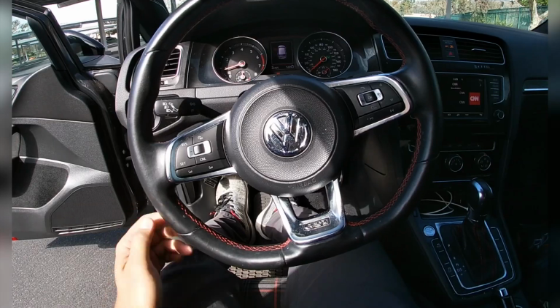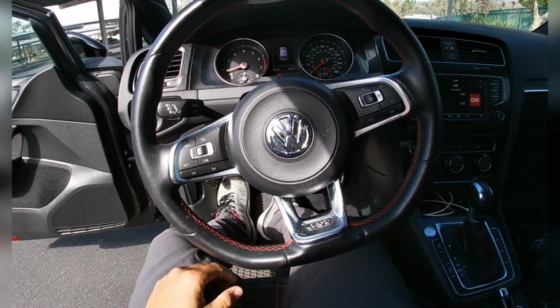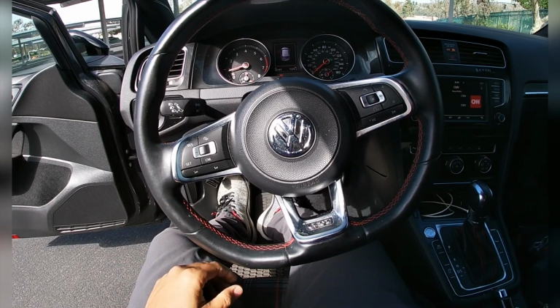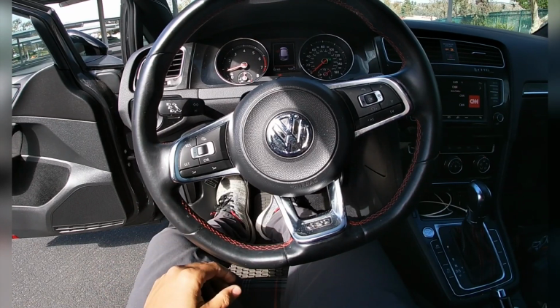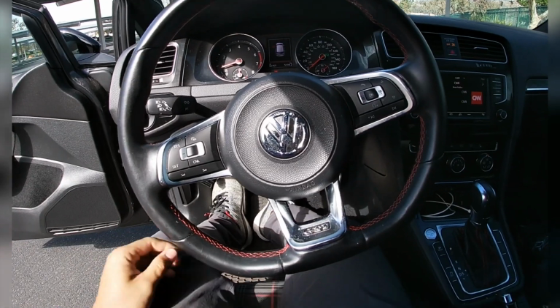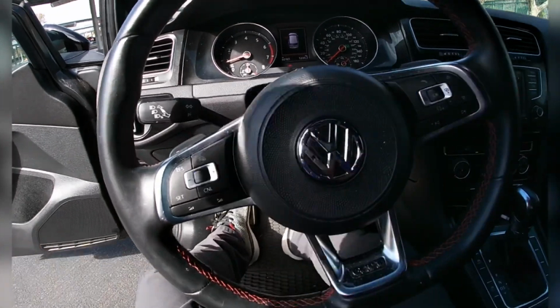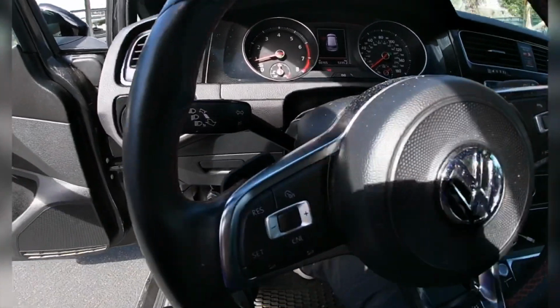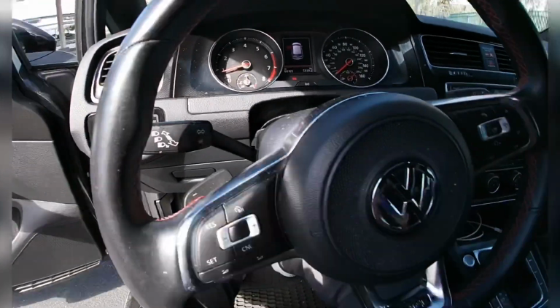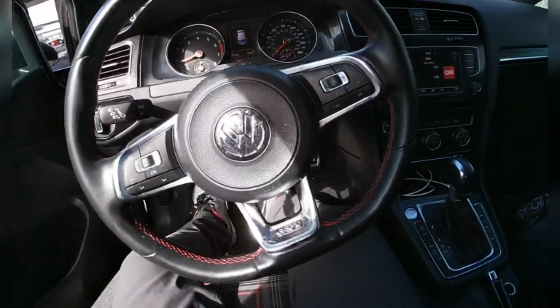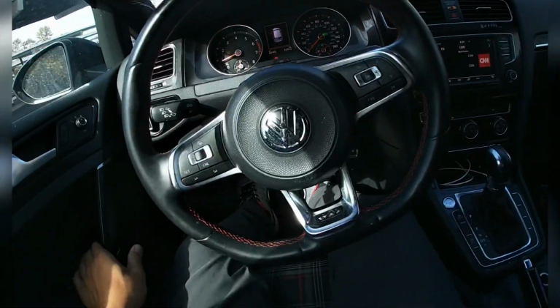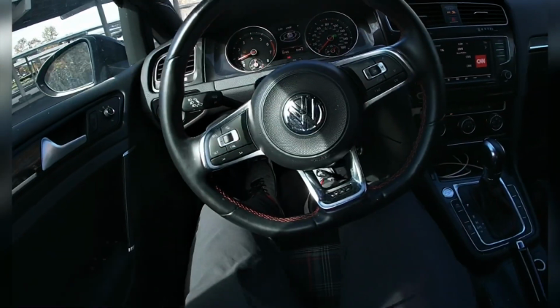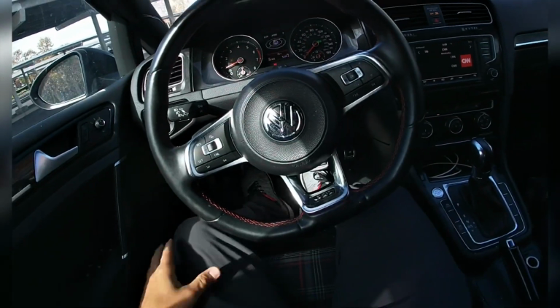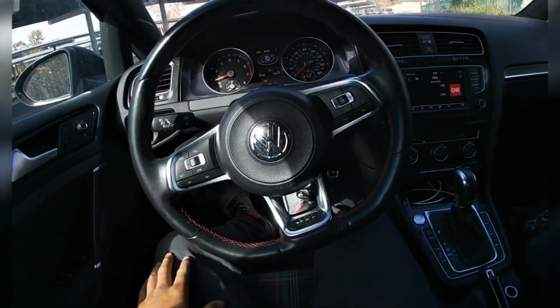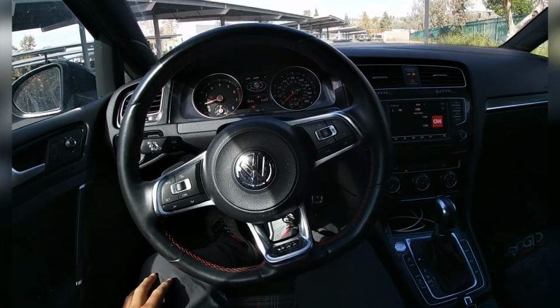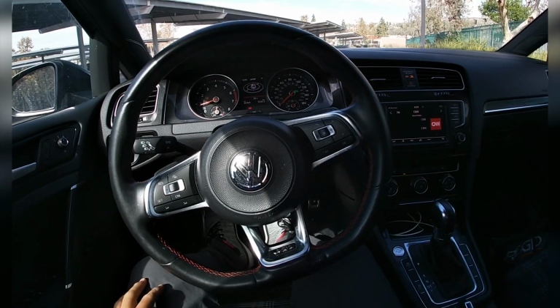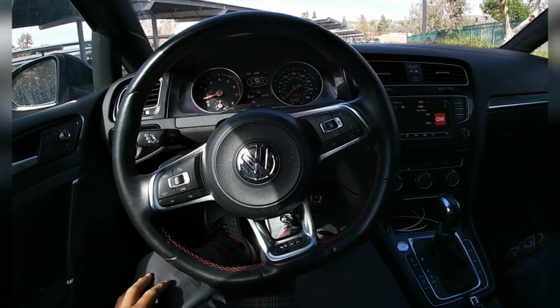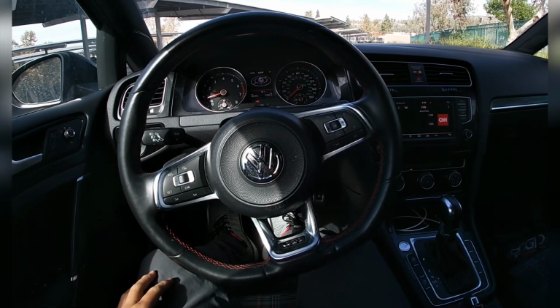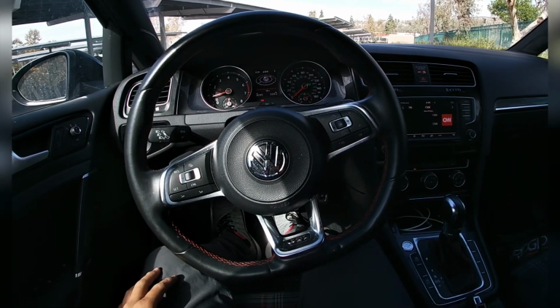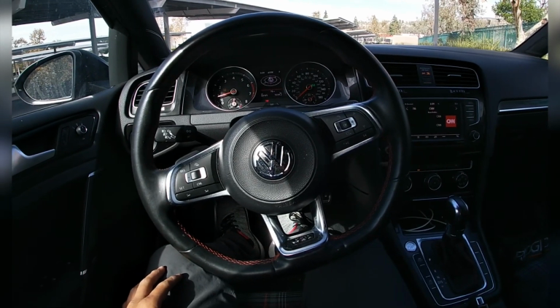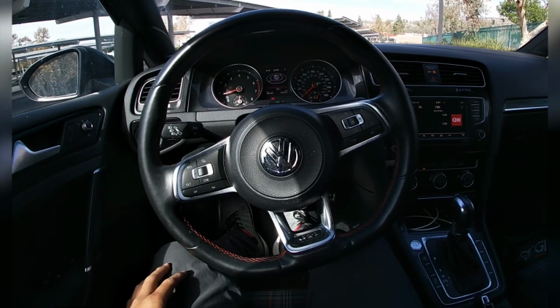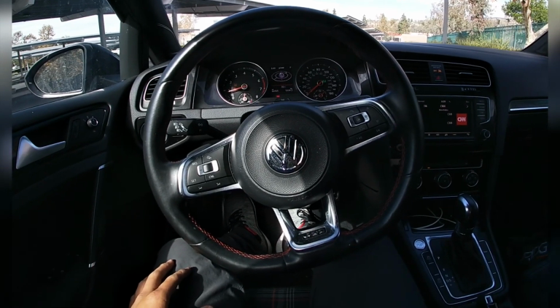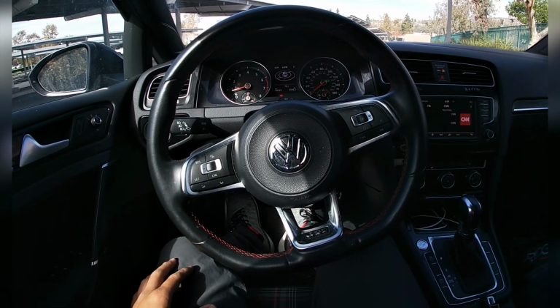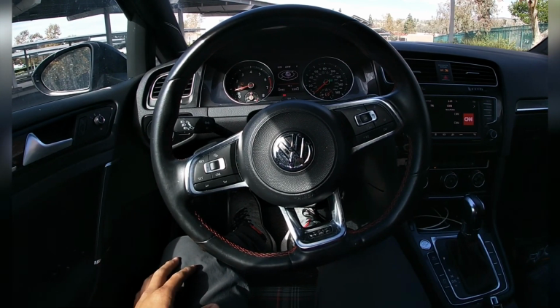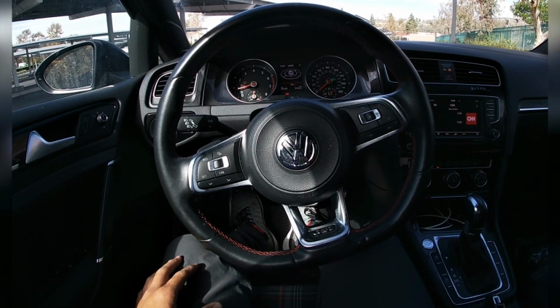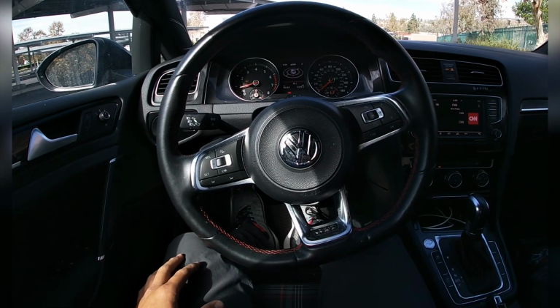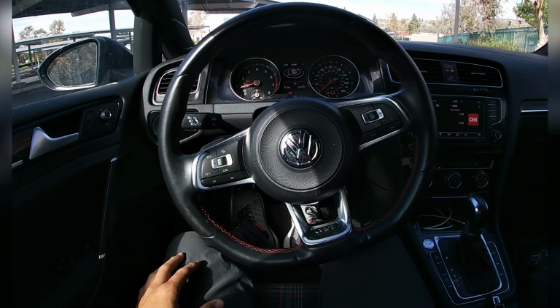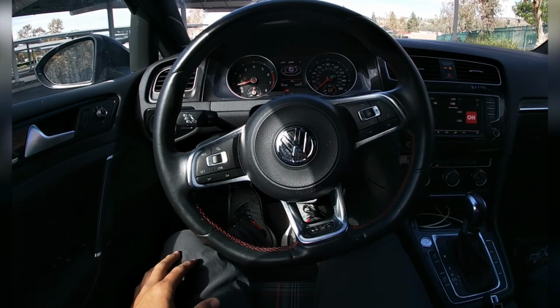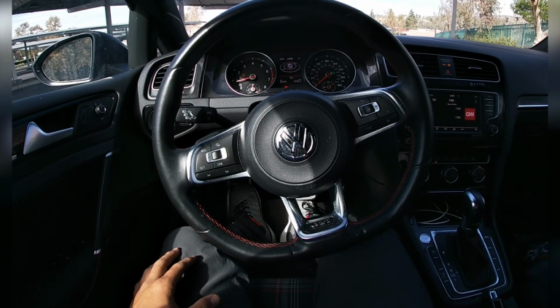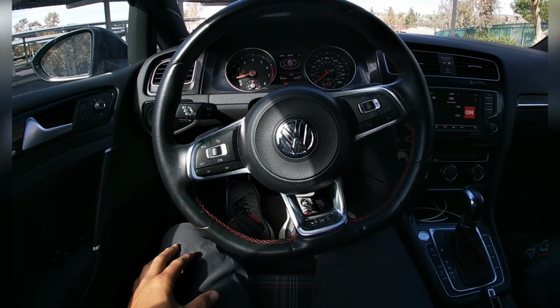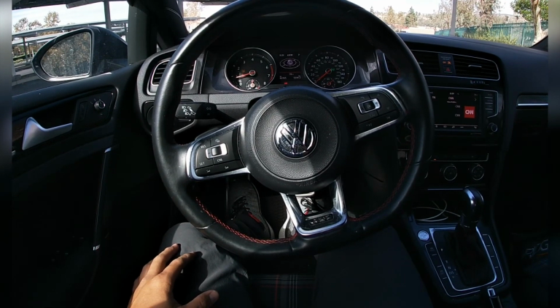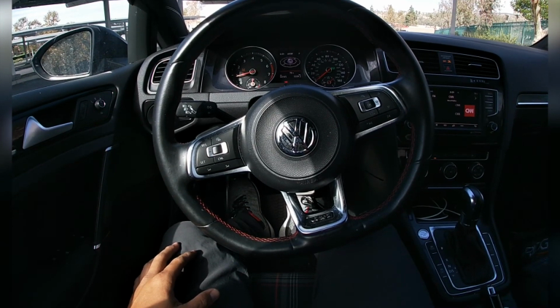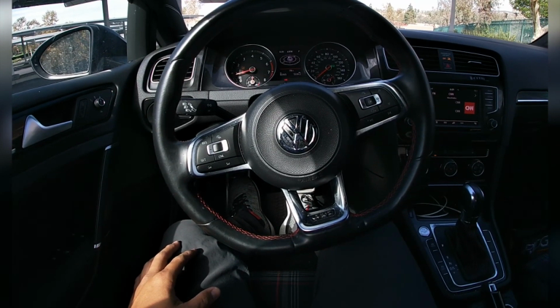Hello, hello my friends. Welcome back, it's me again. Guess what? Here I am in a 2017 Volkswagen Golf GTI.